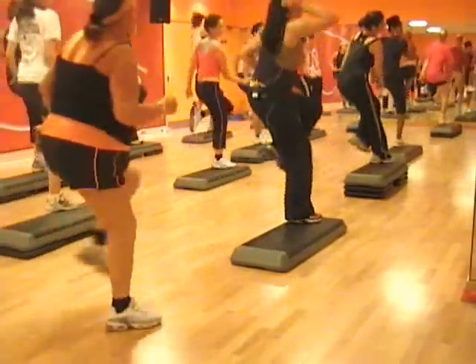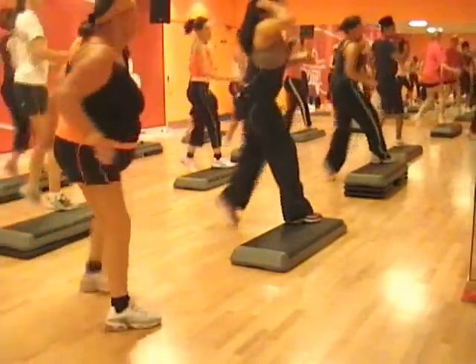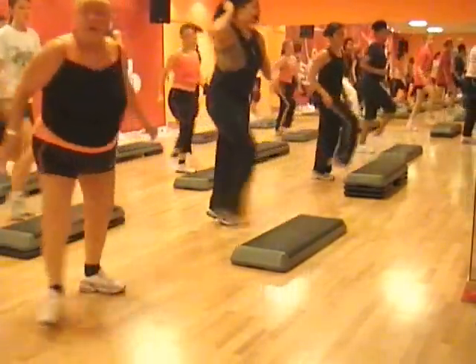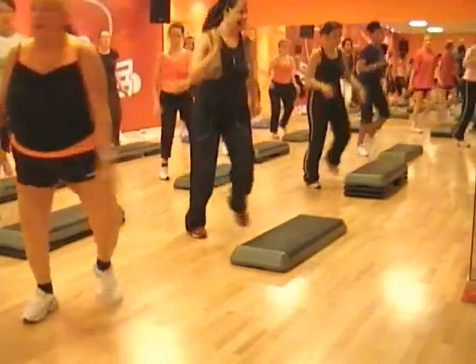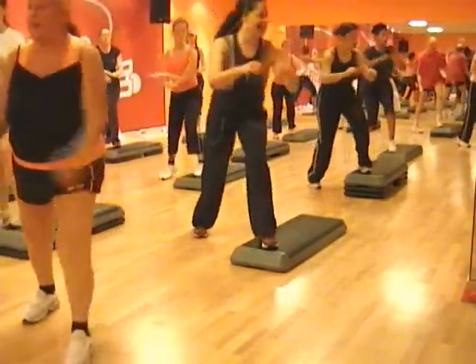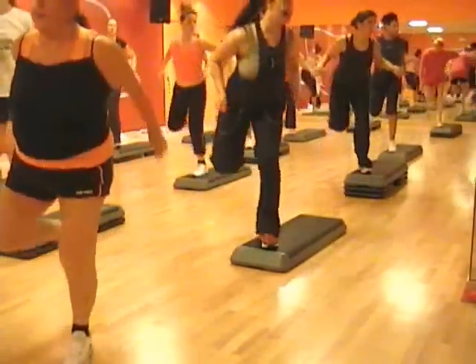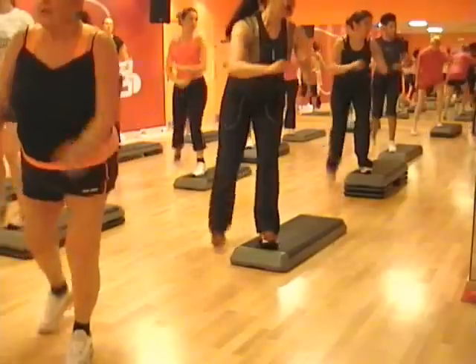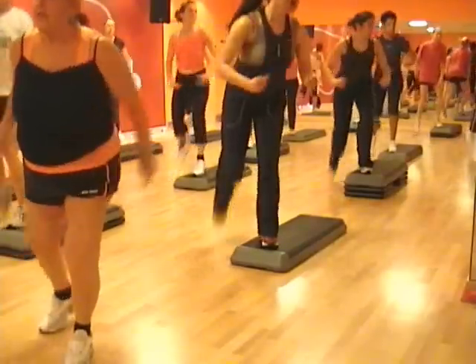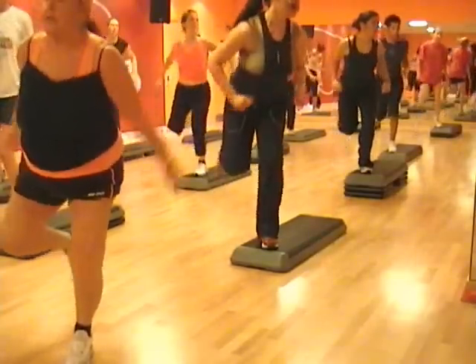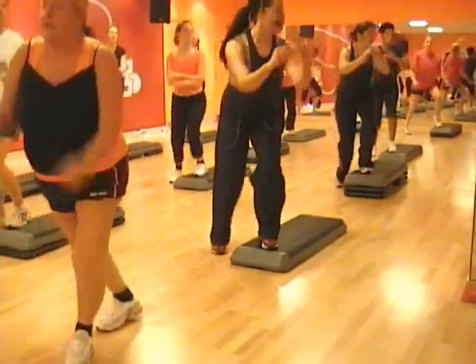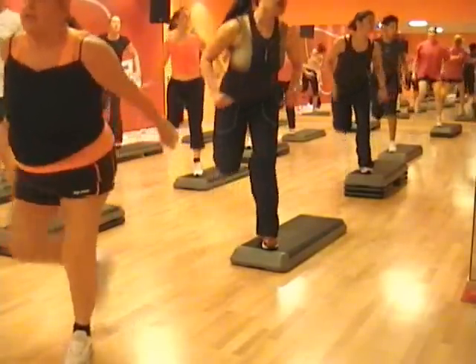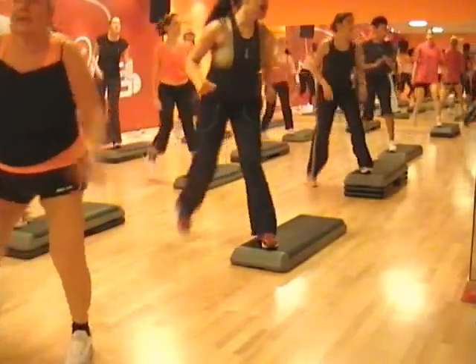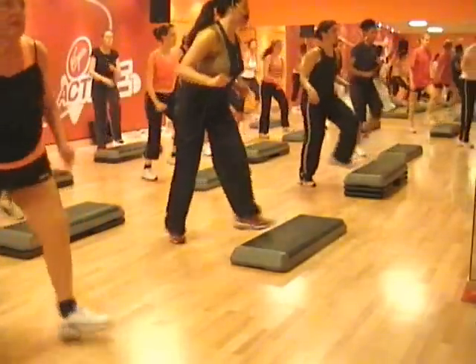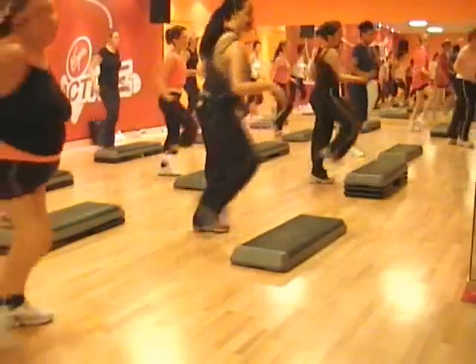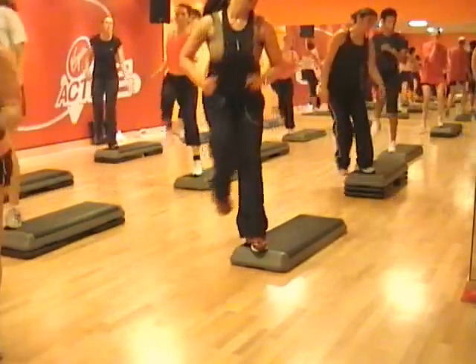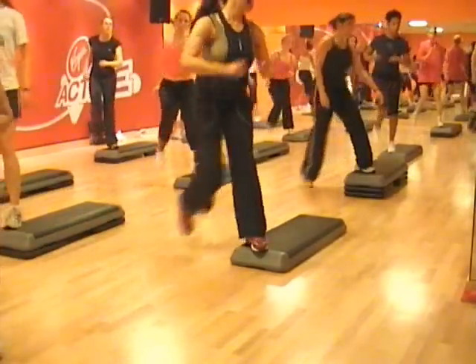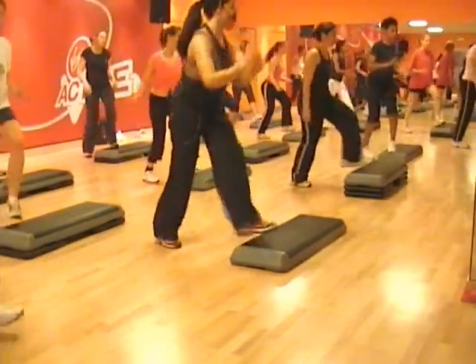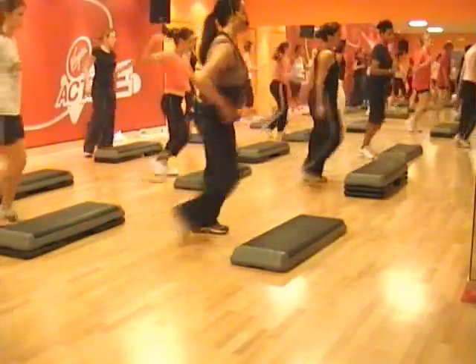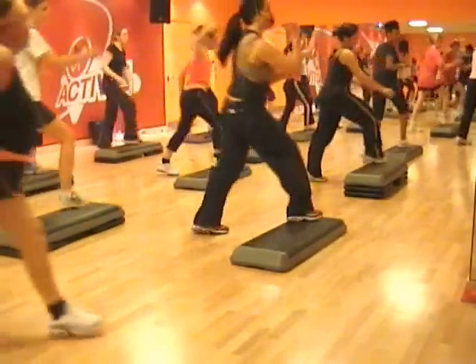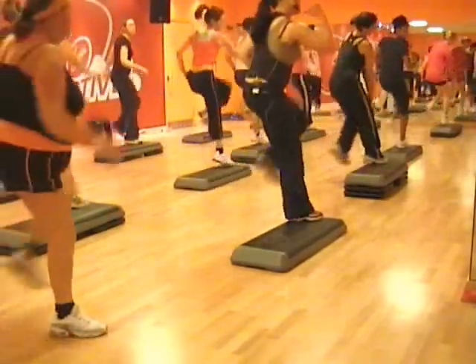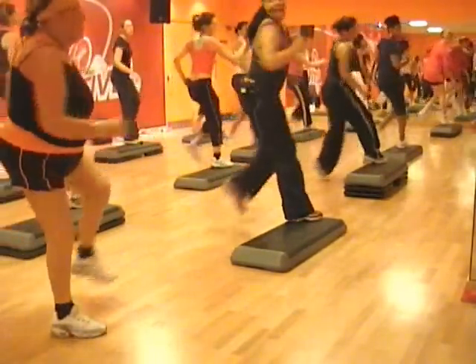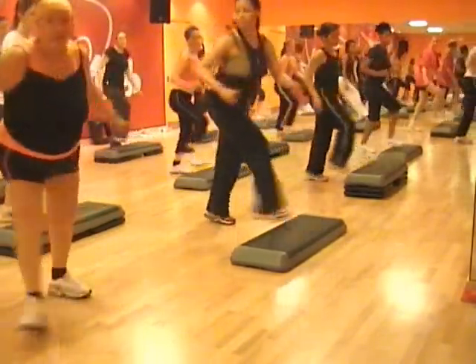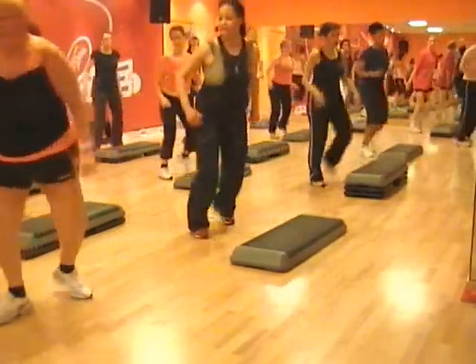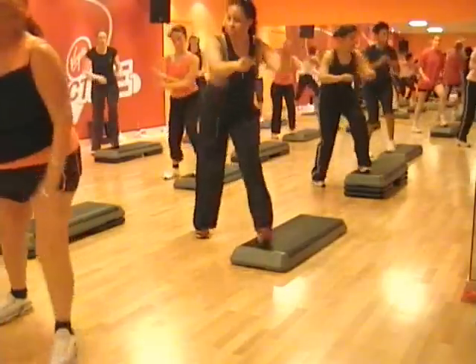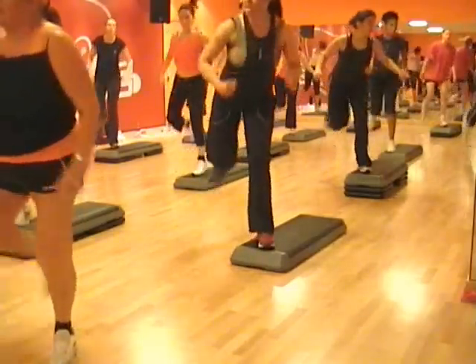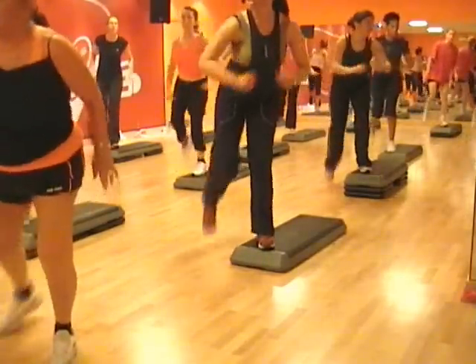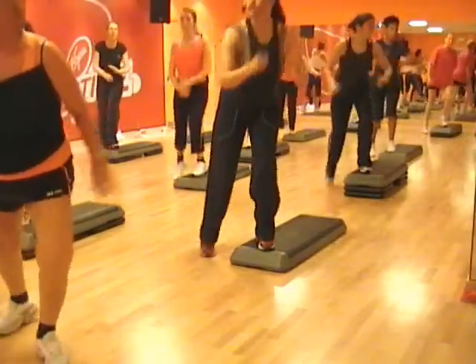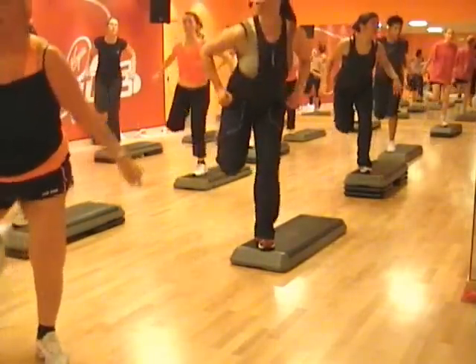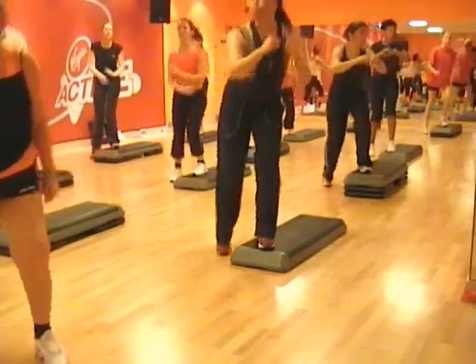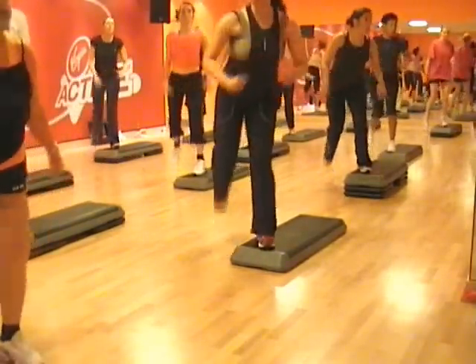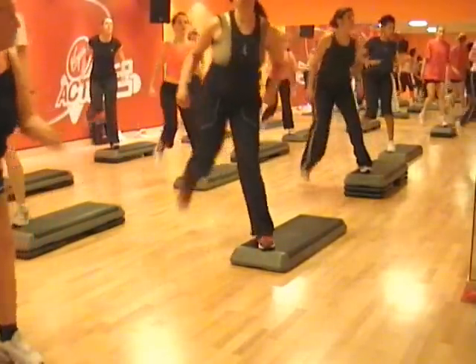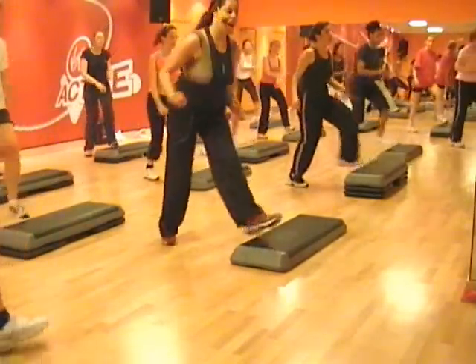Repeat the hamstring — 3, 2, 1, step, step. Single knee. Repeat the hamstring — 3, 2, 1, step, step.